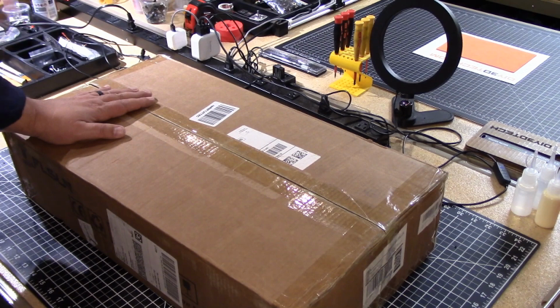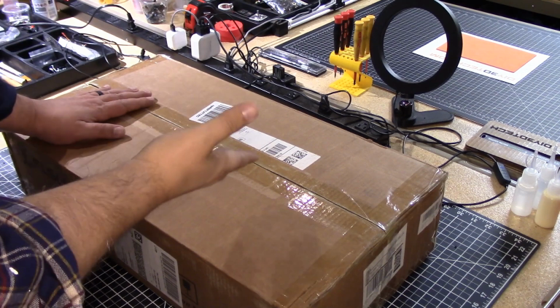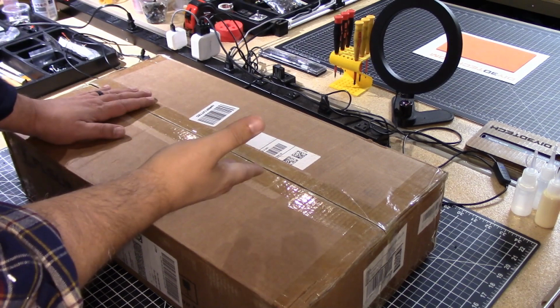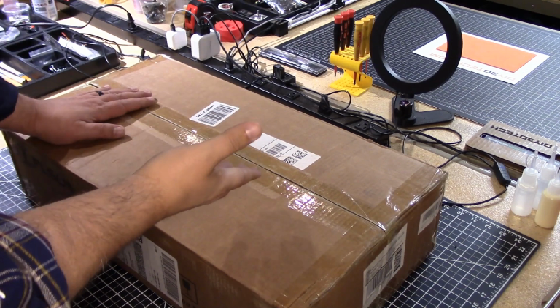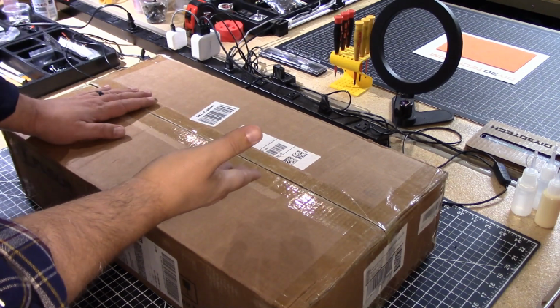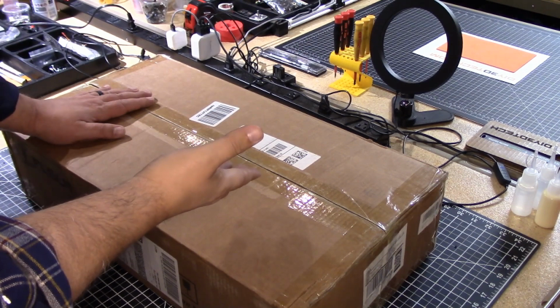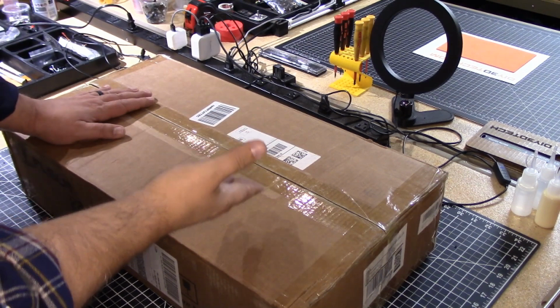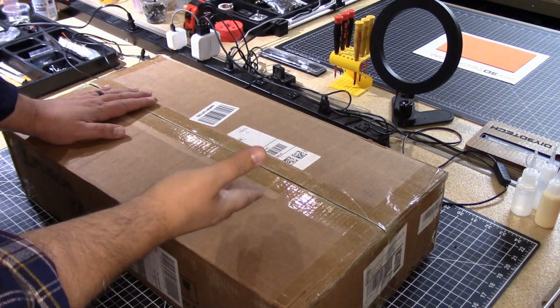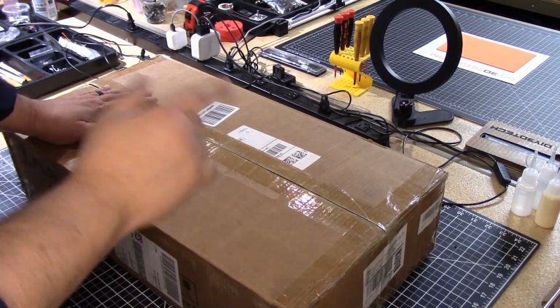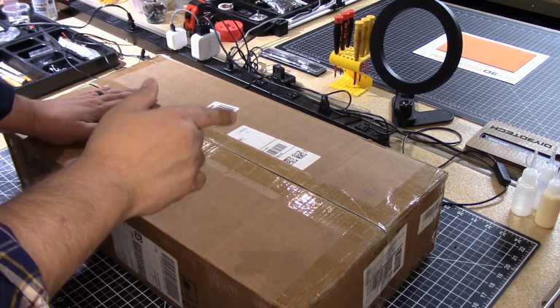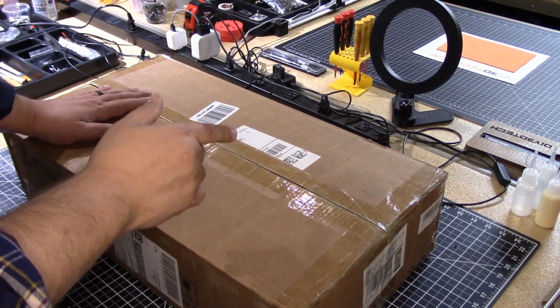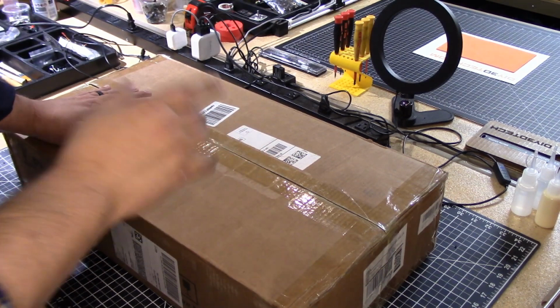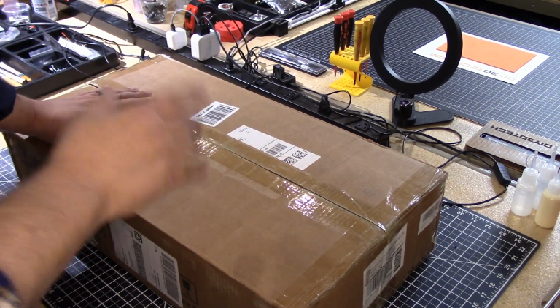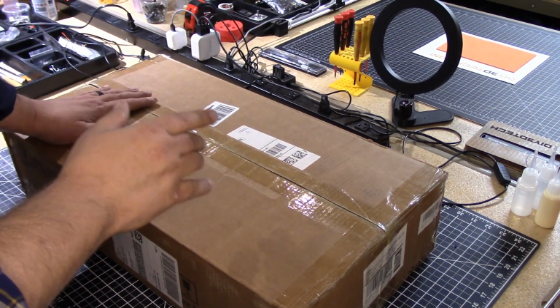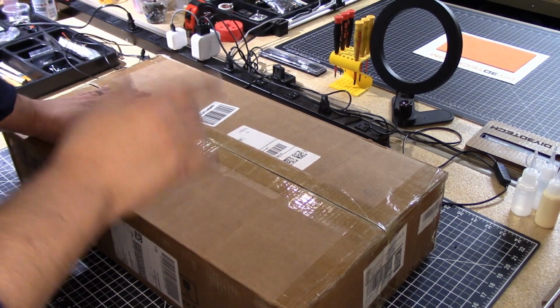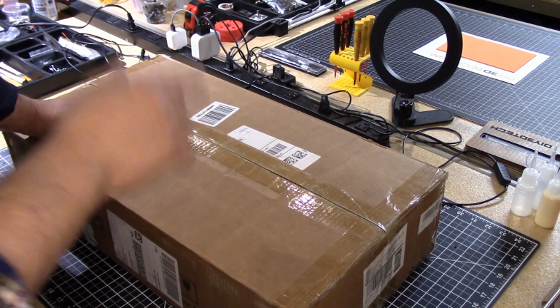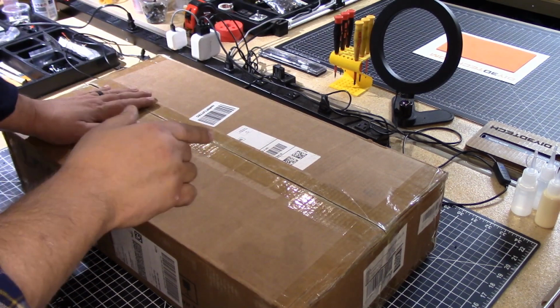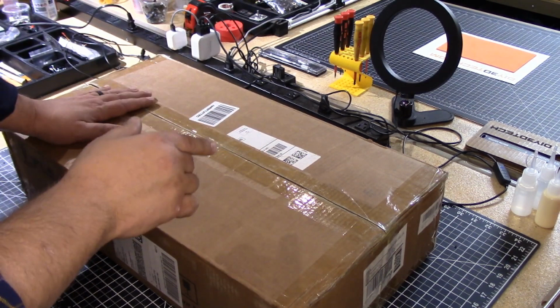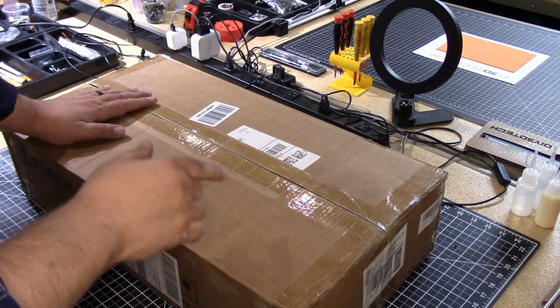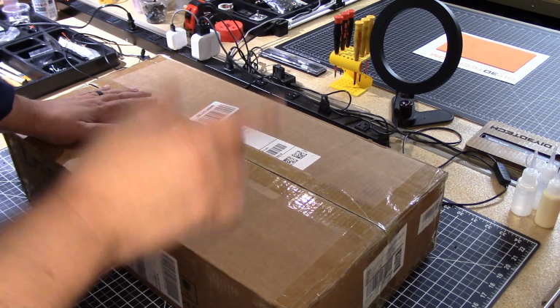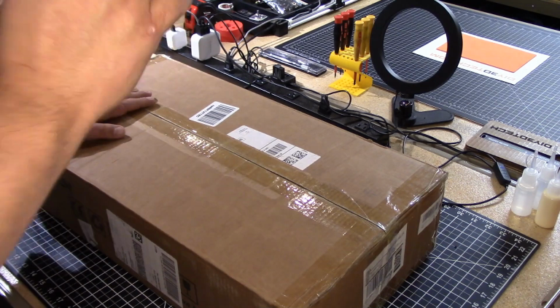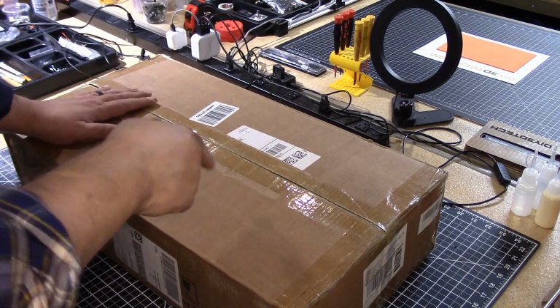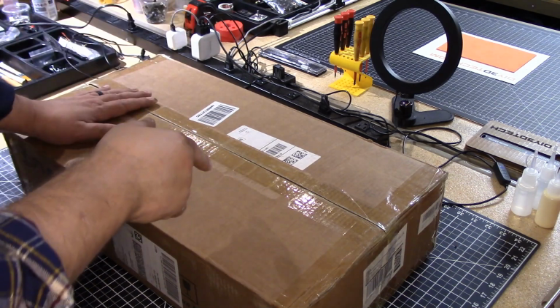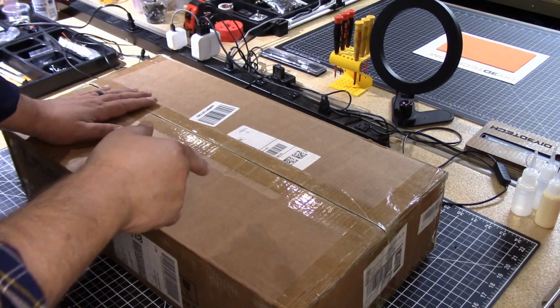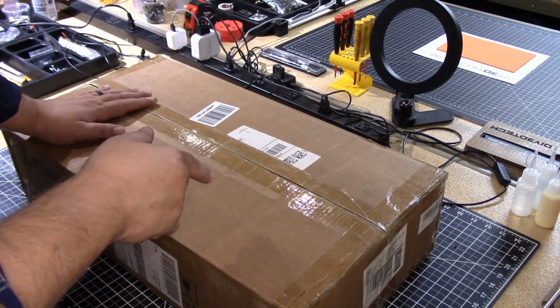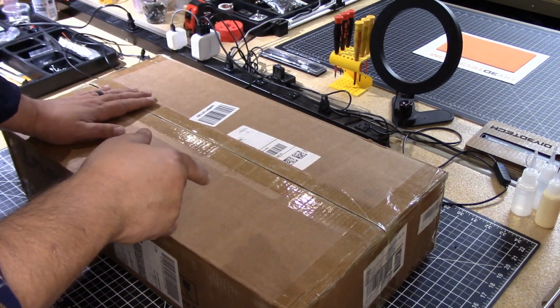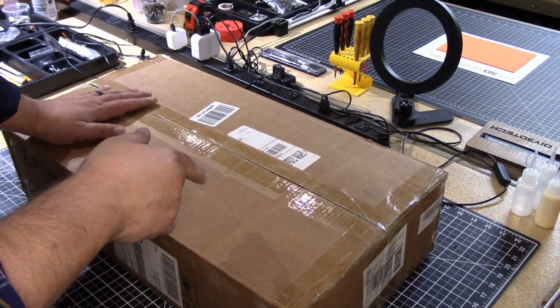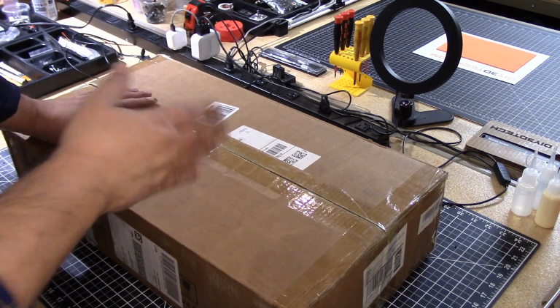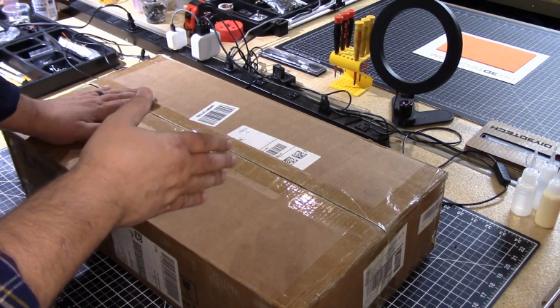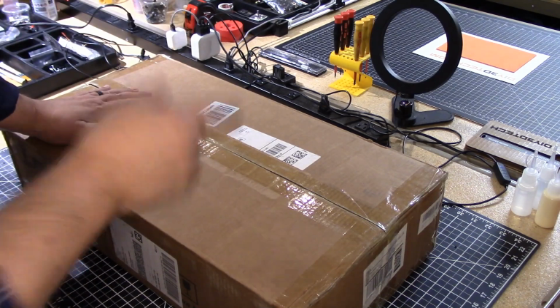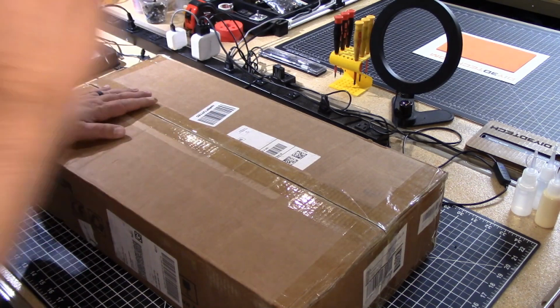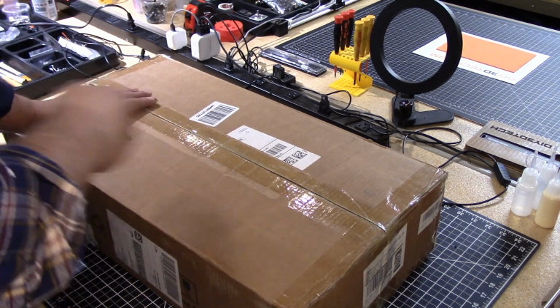So what's in the box you might be asking? Well, I tell you what, stick with me. We'll jump into this together and I'll share what I picked up on Black Friday with you guys. Let's go.